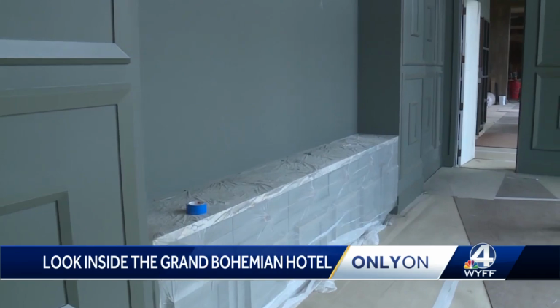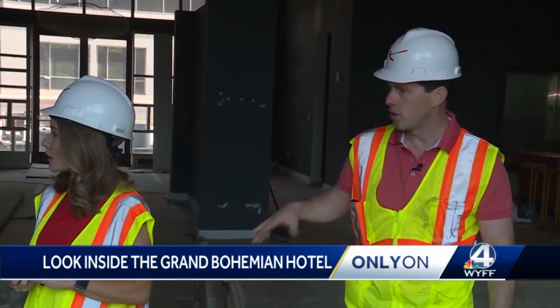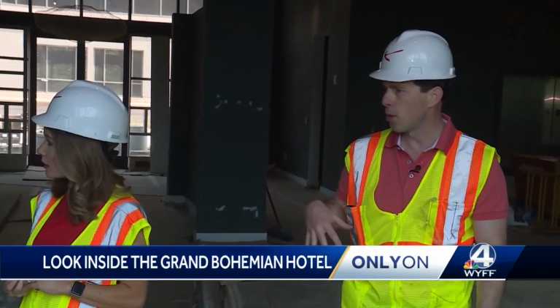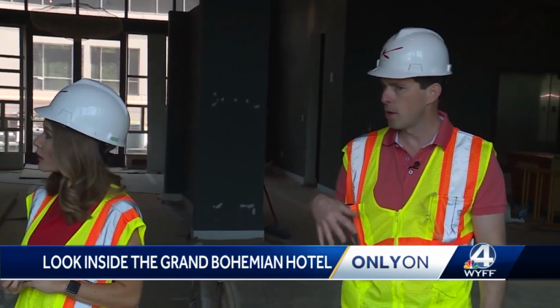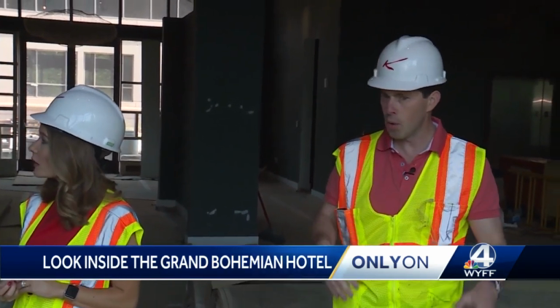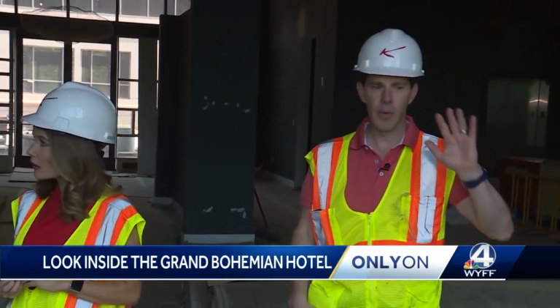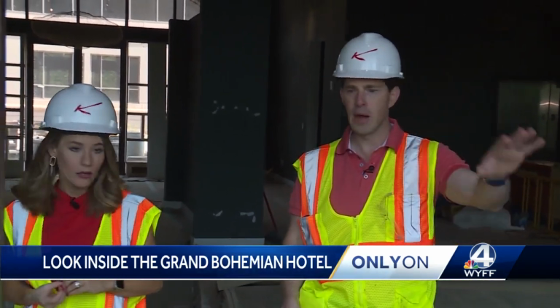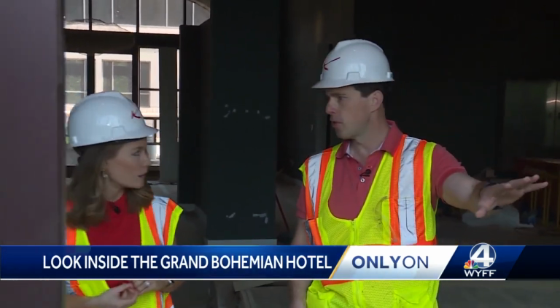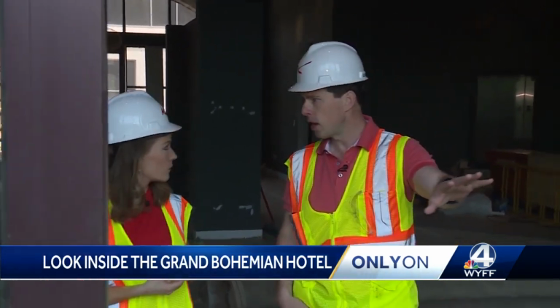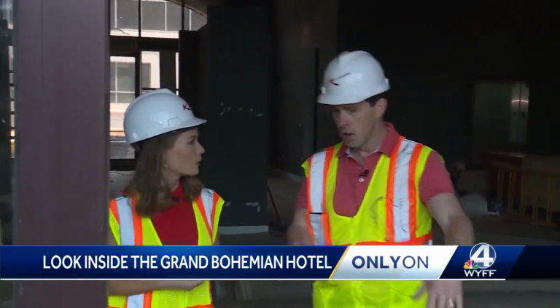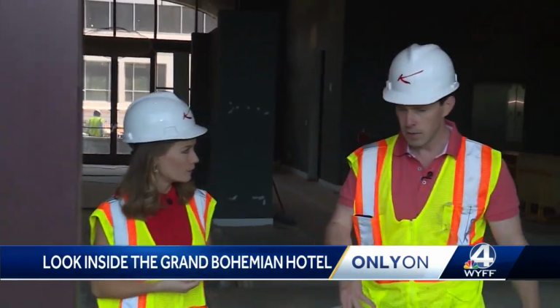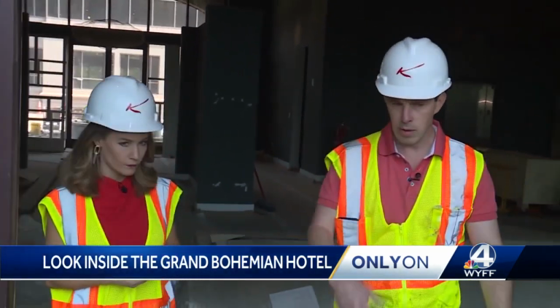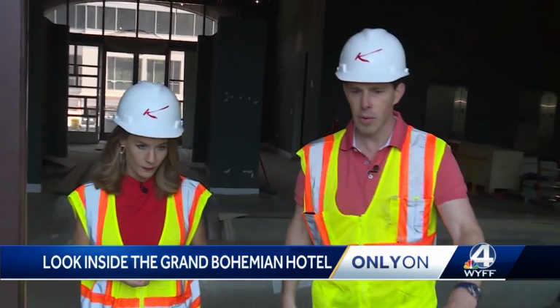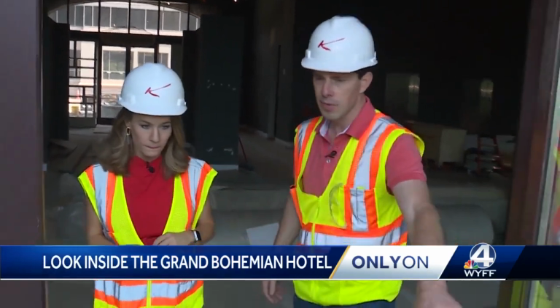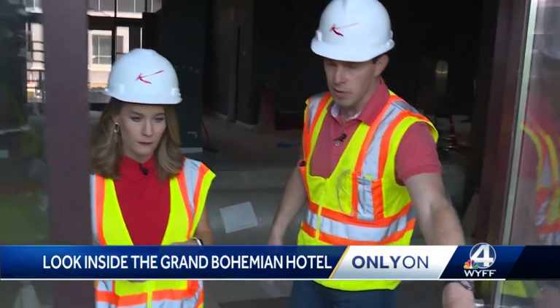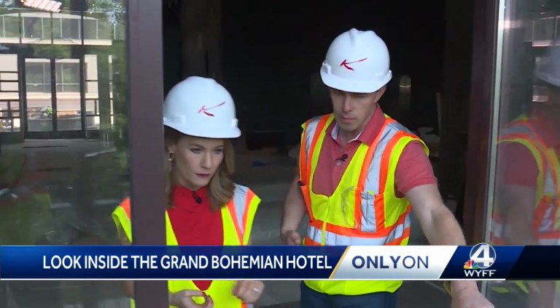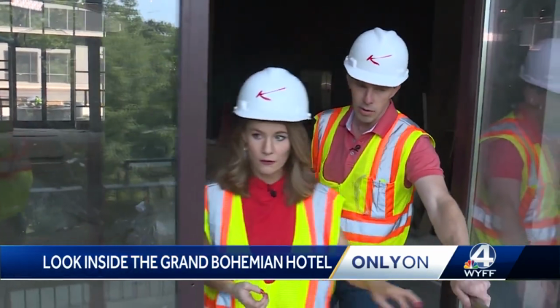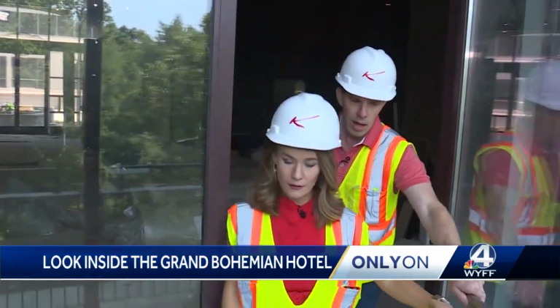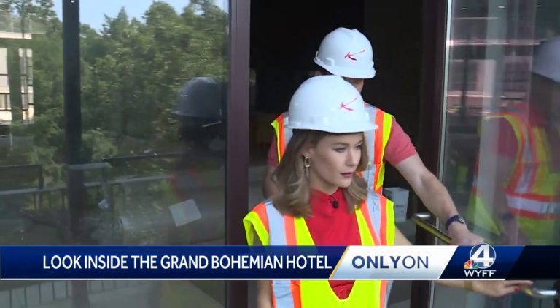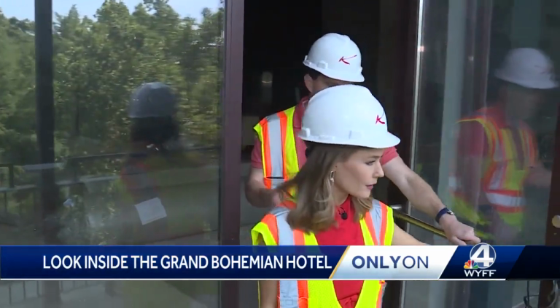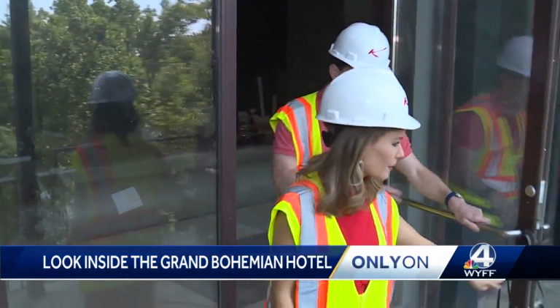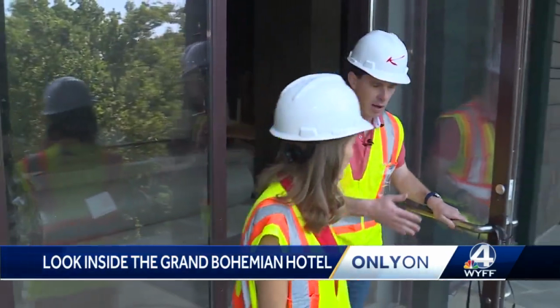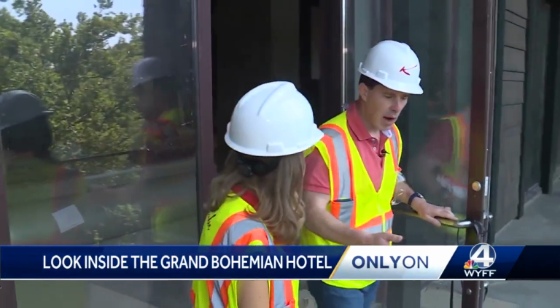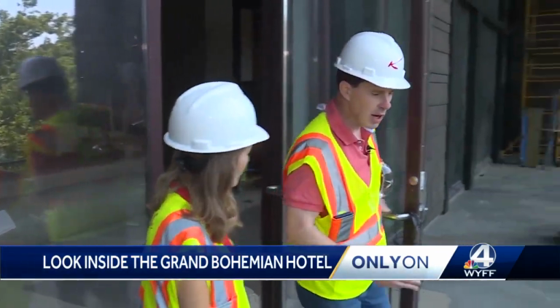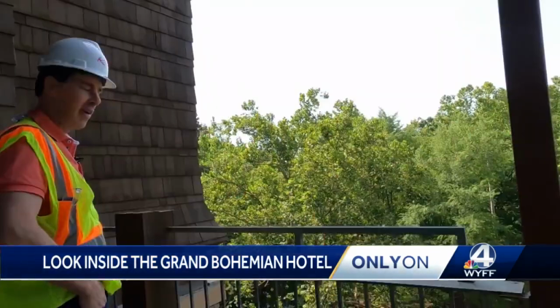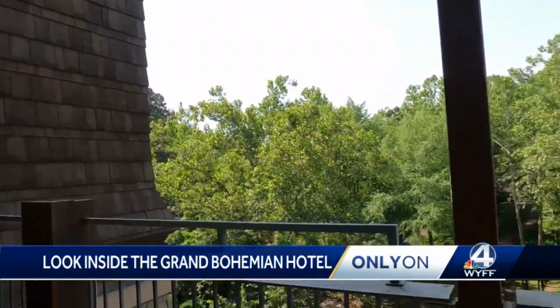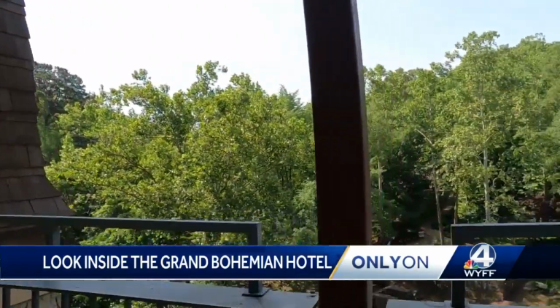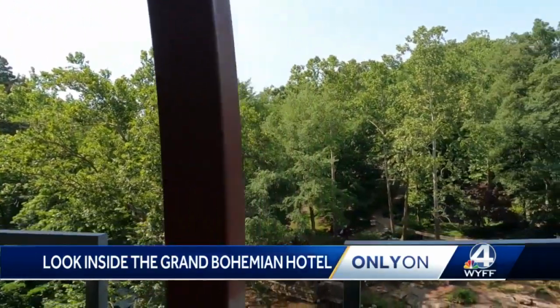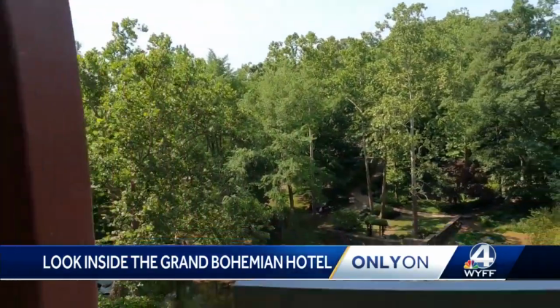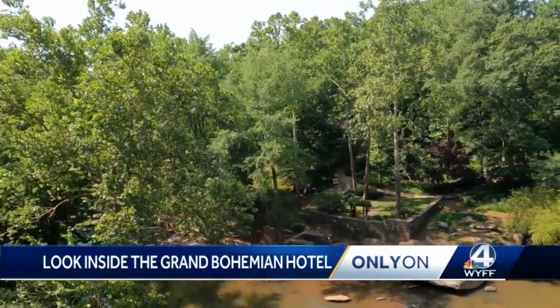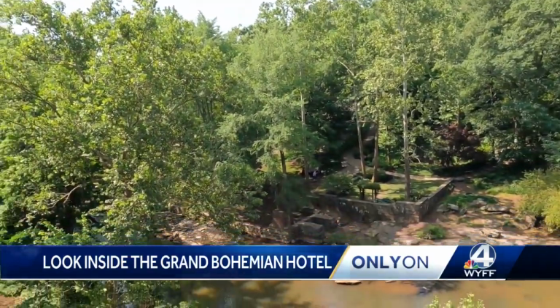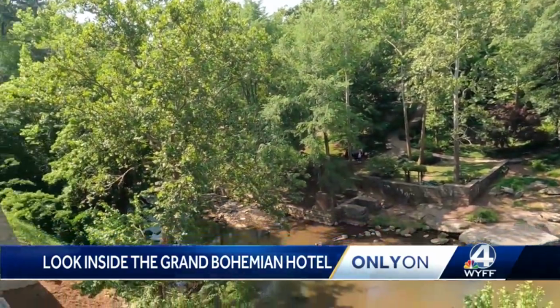Listen to the piano player in here, or if you want to sit outside and enjoy the nature, you can bring your glass of wine outside or the server can bring it to you. You can sit out here in one of the many rocking chairs, and it gives you a whole different view of the park.